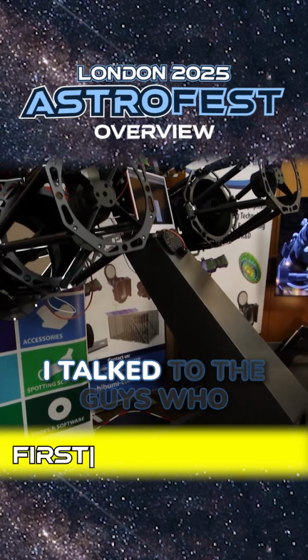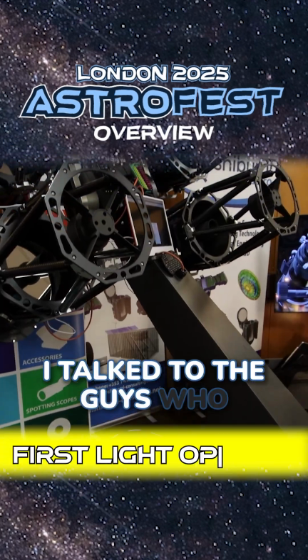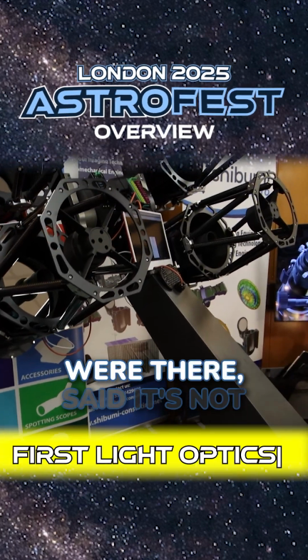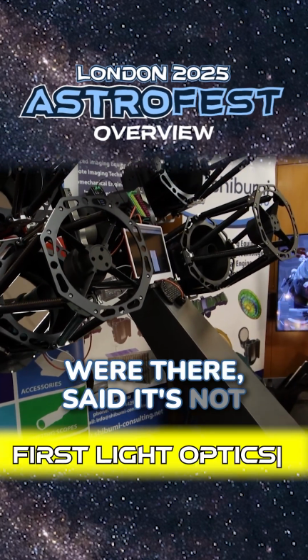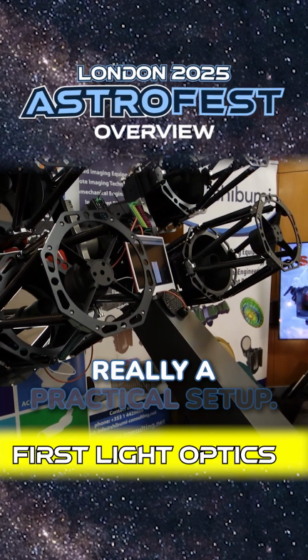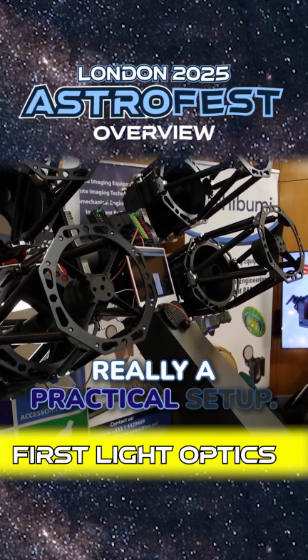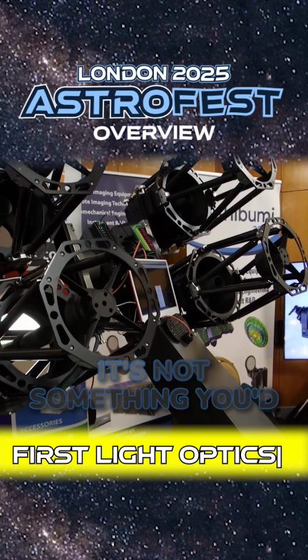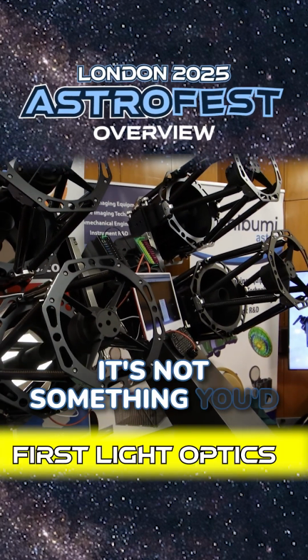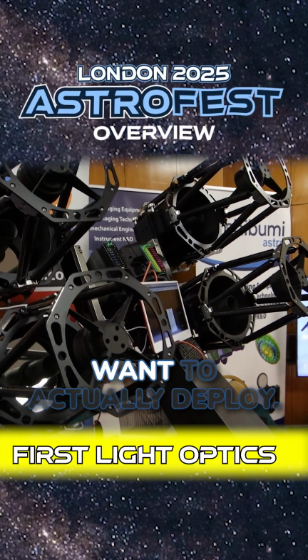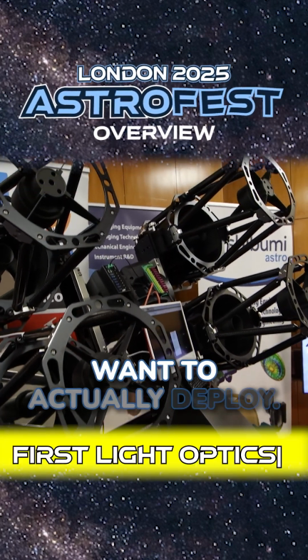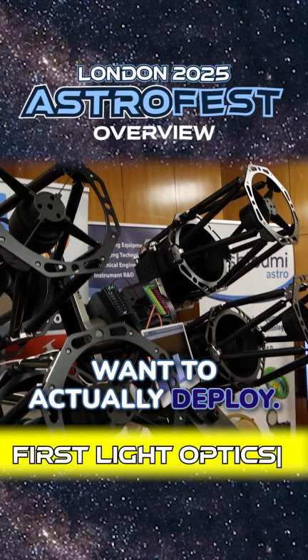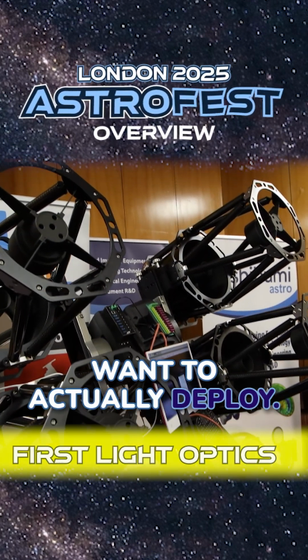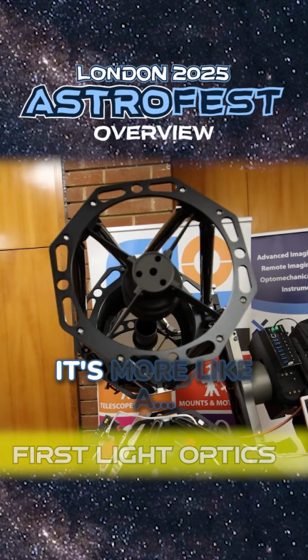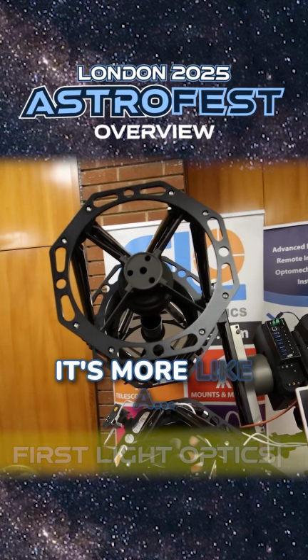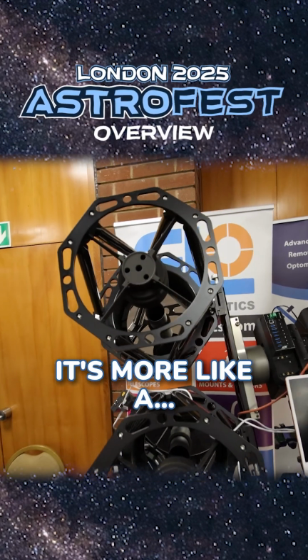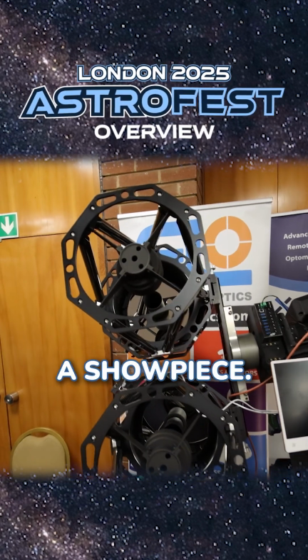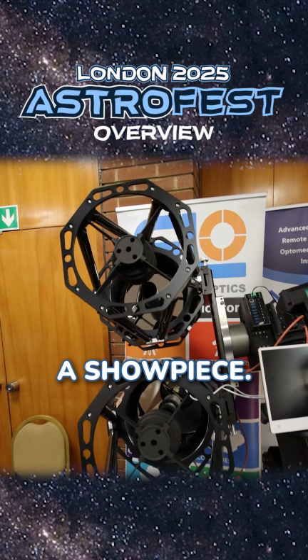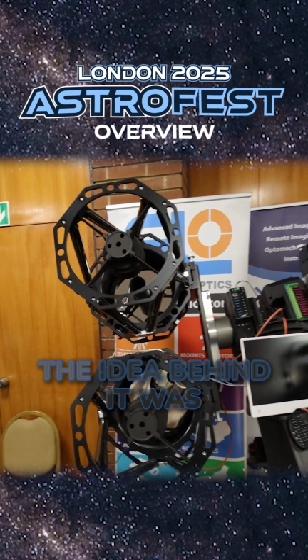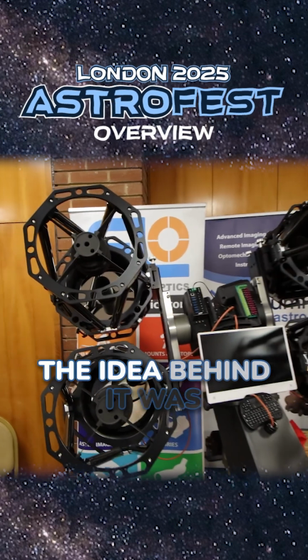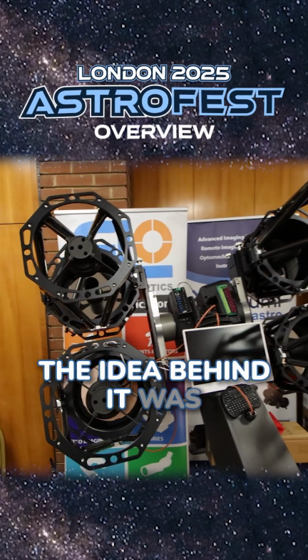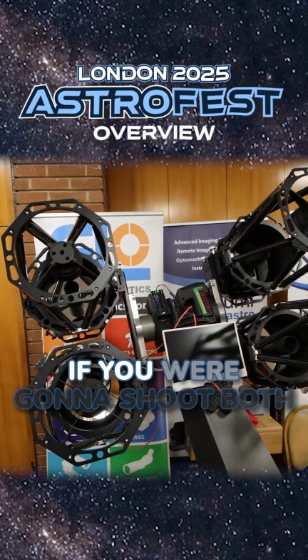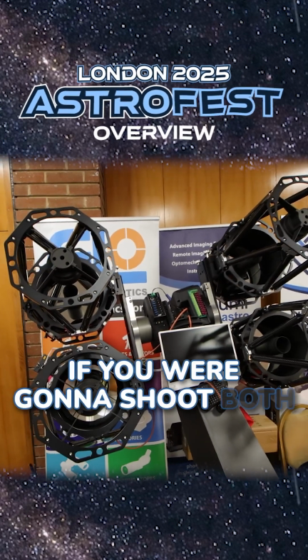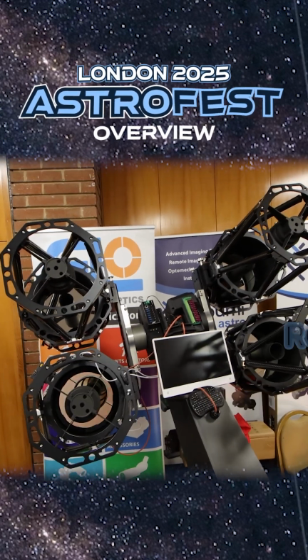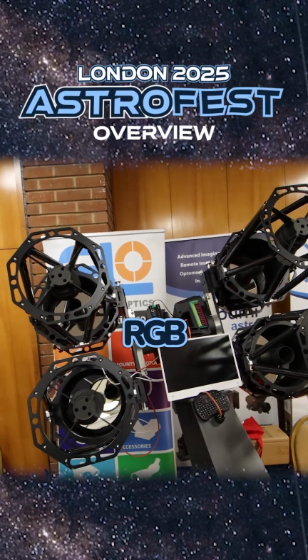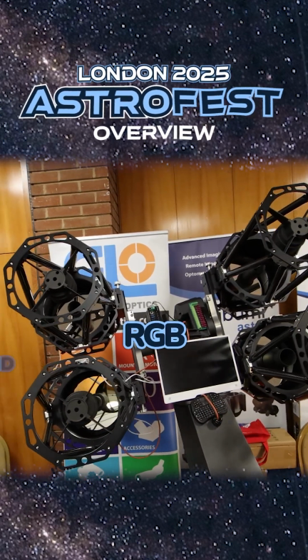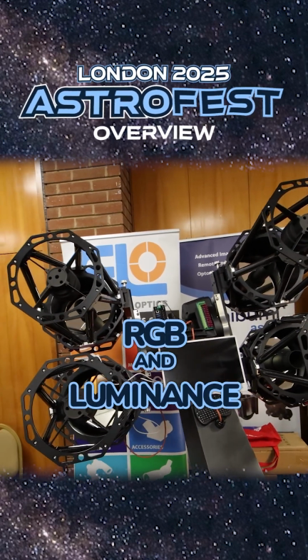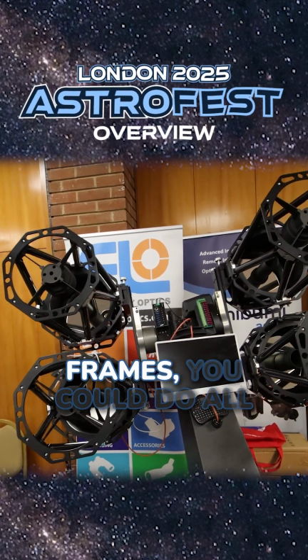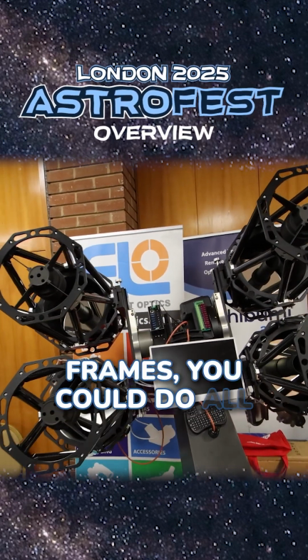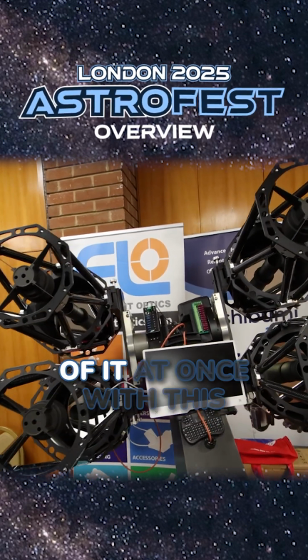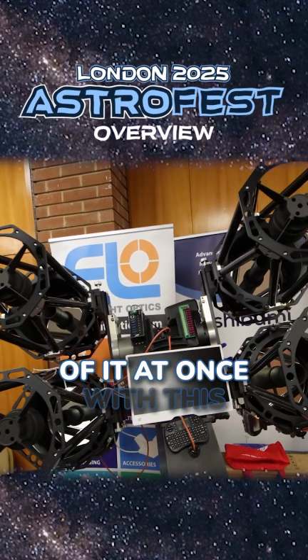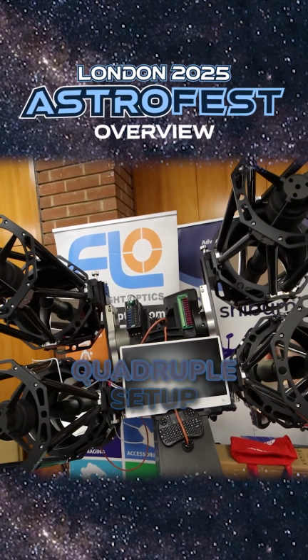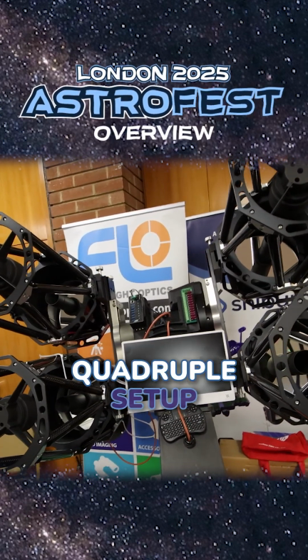I talked to the guys over there and they said it's not really a practical setup — not something you'd actually want to deploy. It's more of a showpiece. The idea behind it is that if you were going to shoot both RGB and luminance frames, you could do all of it at once with this quadruple setup.